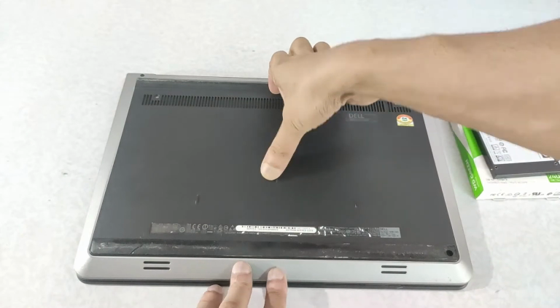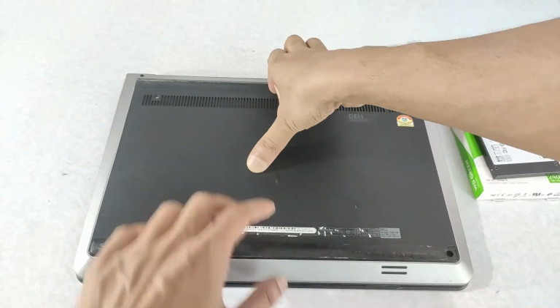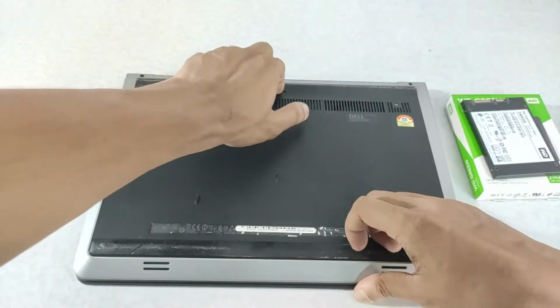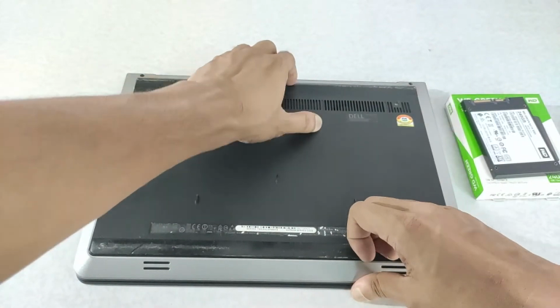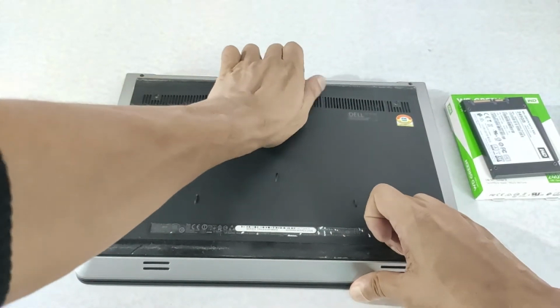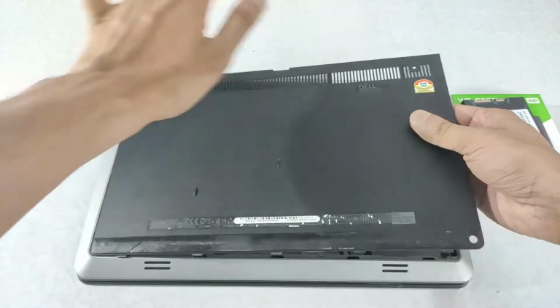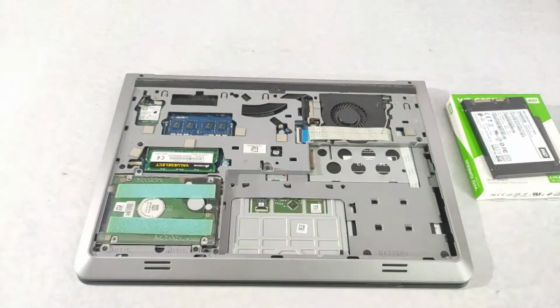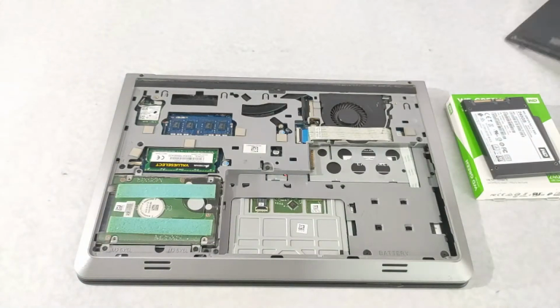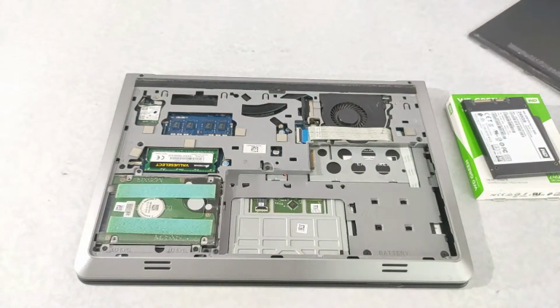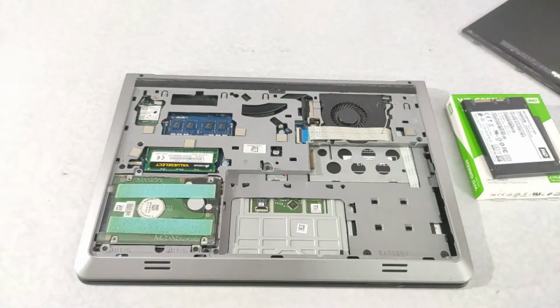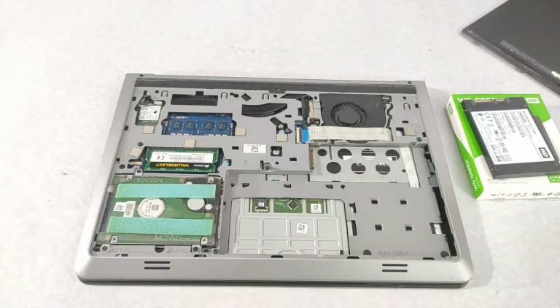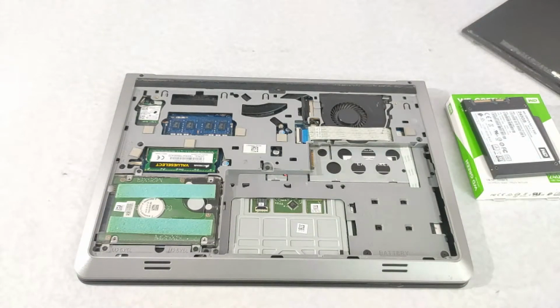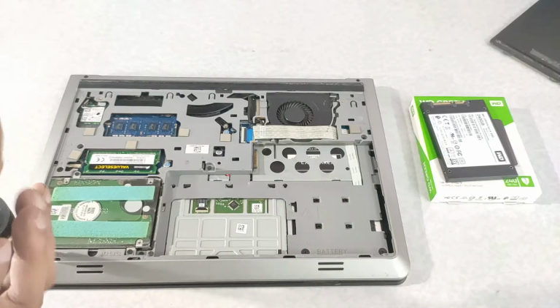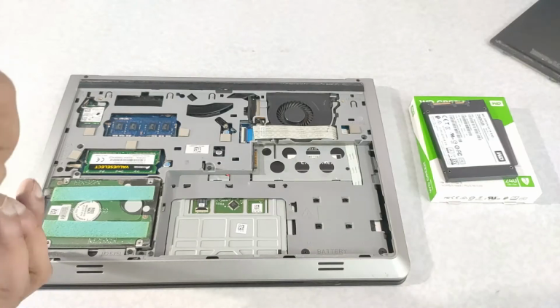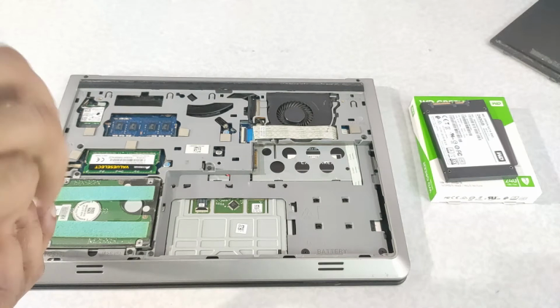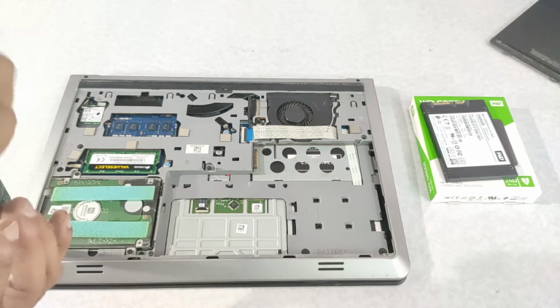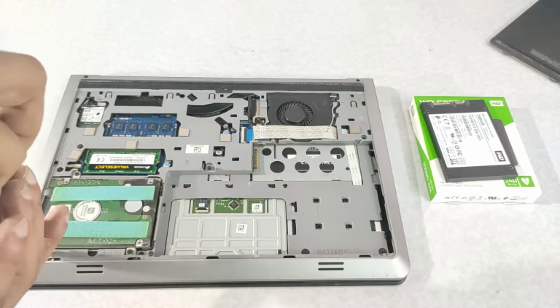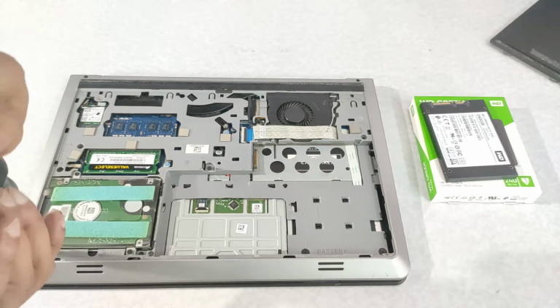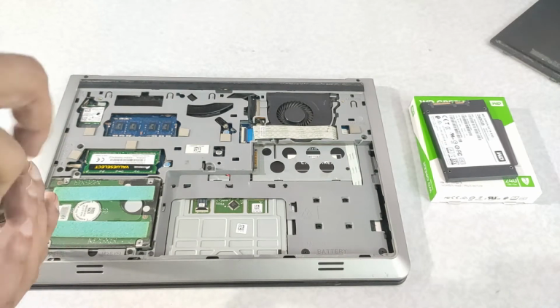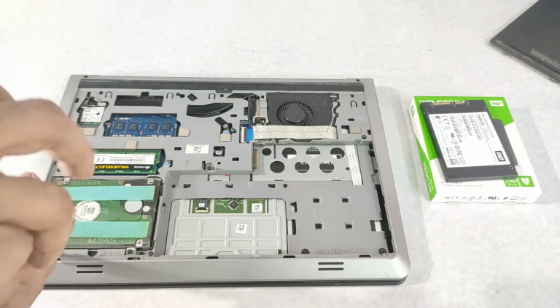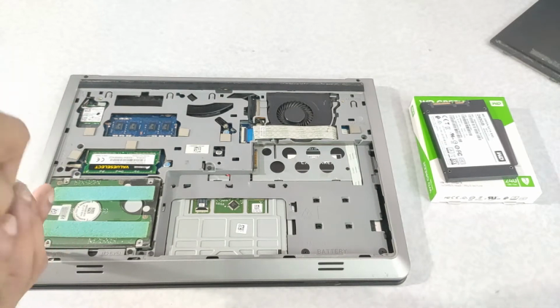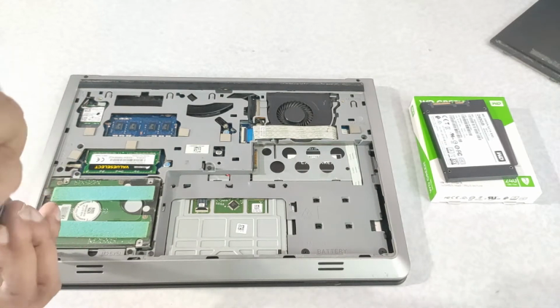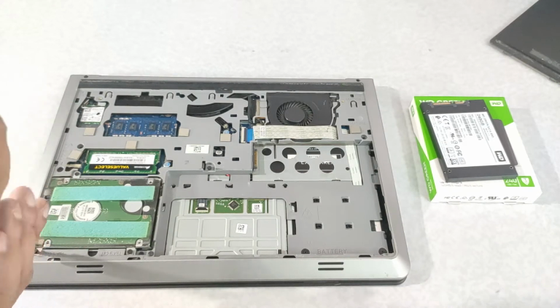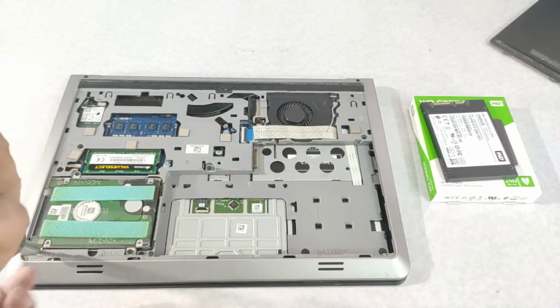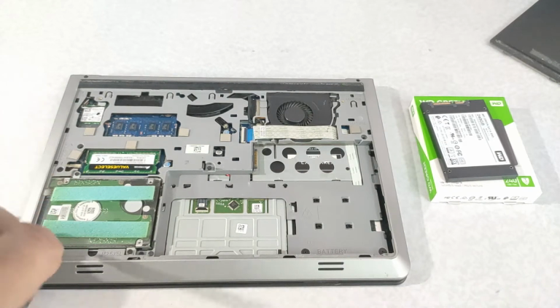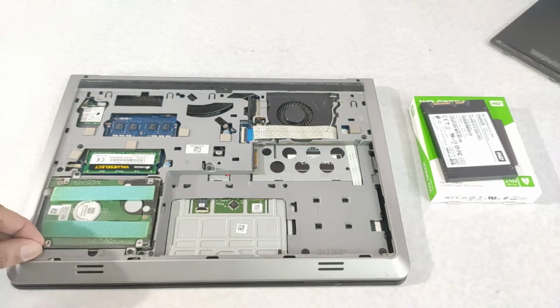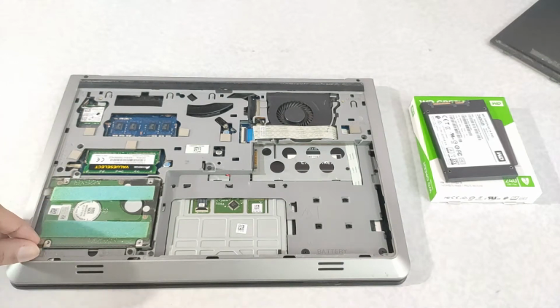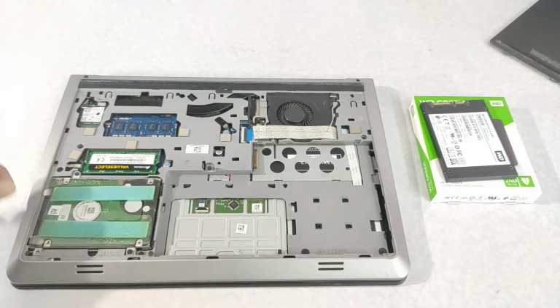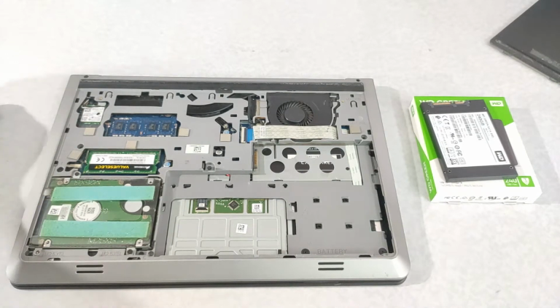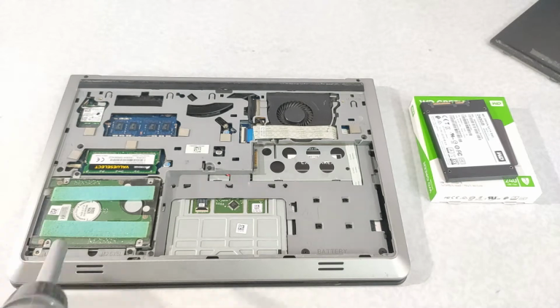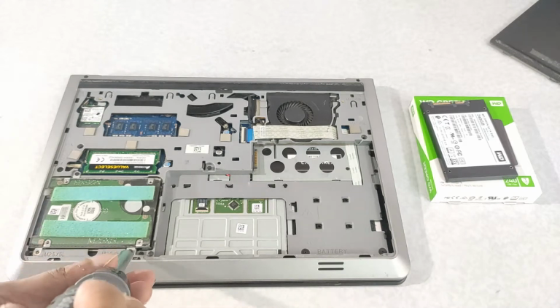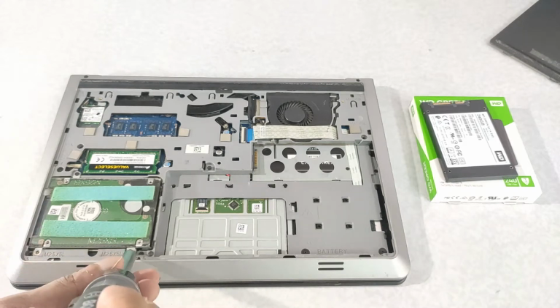Let me remove the back panel. I already removed my internal battery, so if you have an internal battery you have to remove it first. Now I am removing my mechanical hard drive.